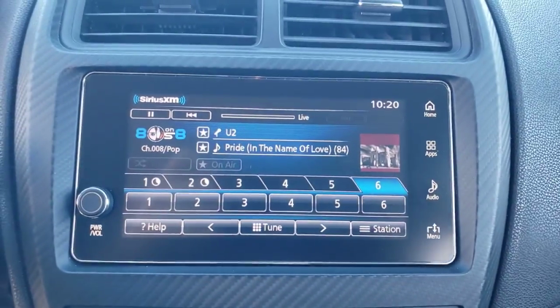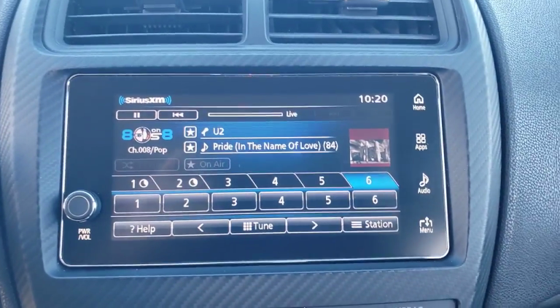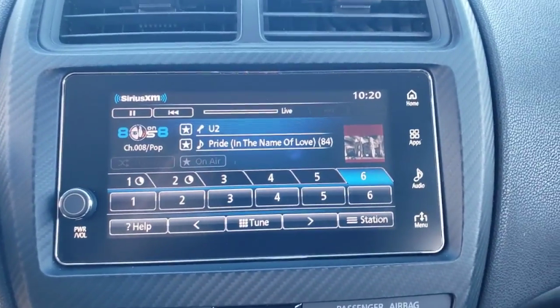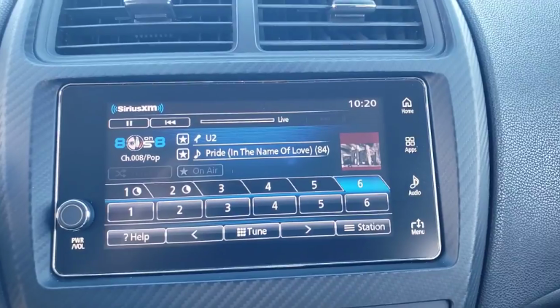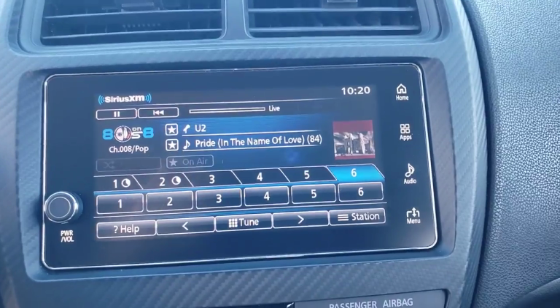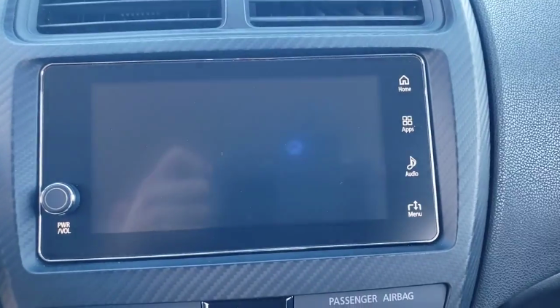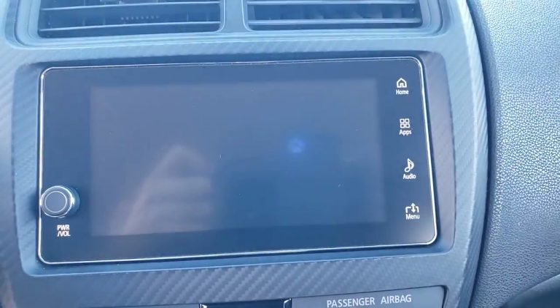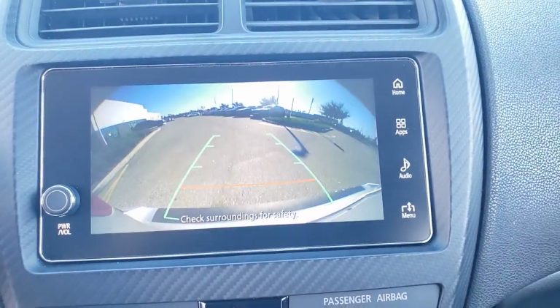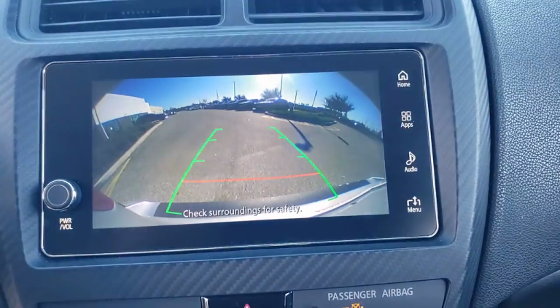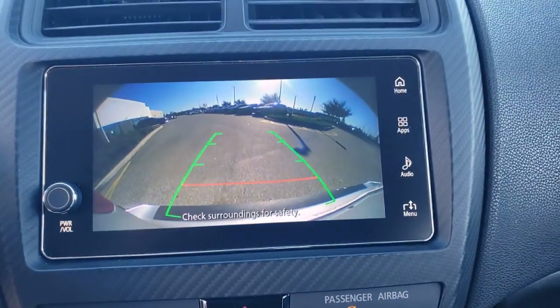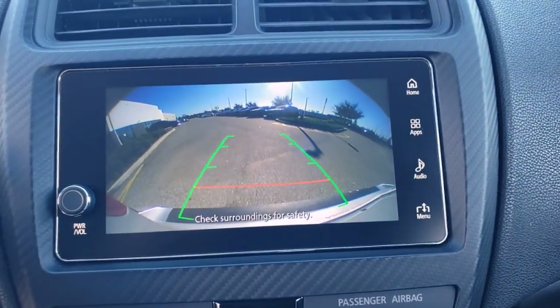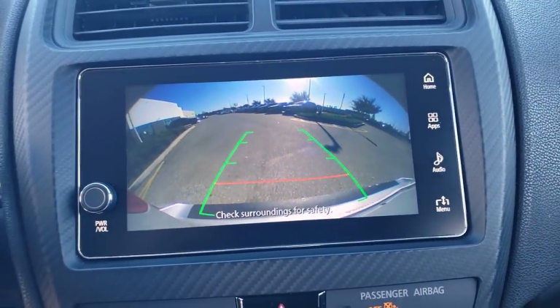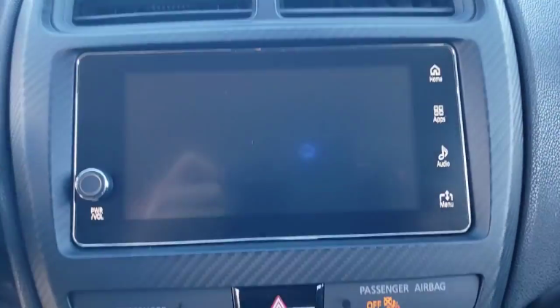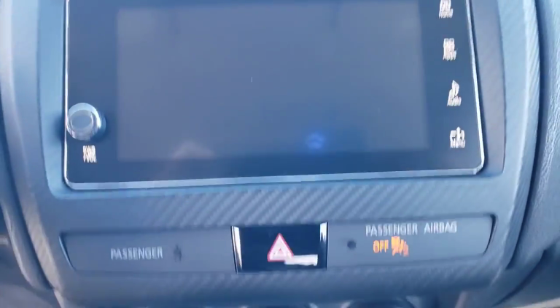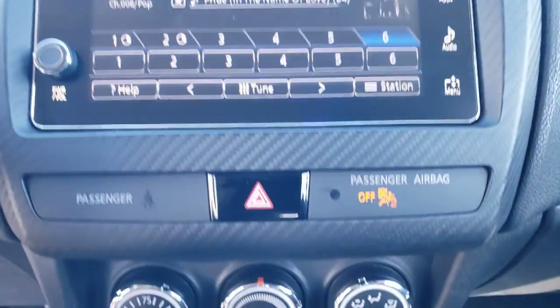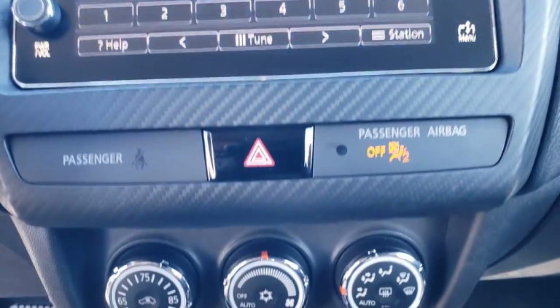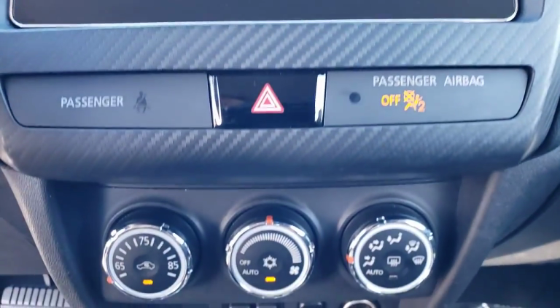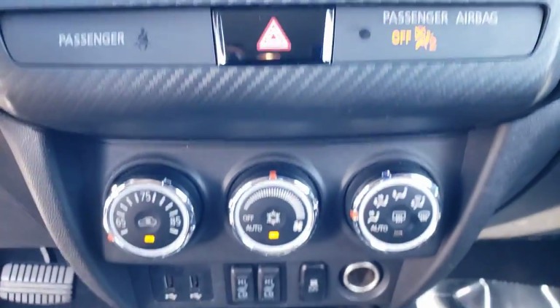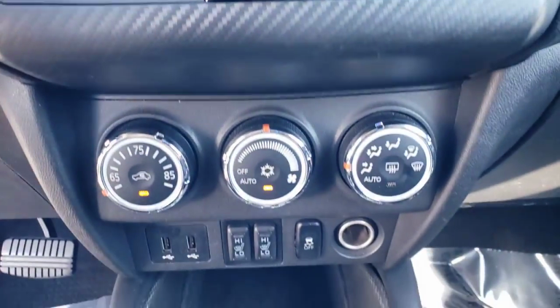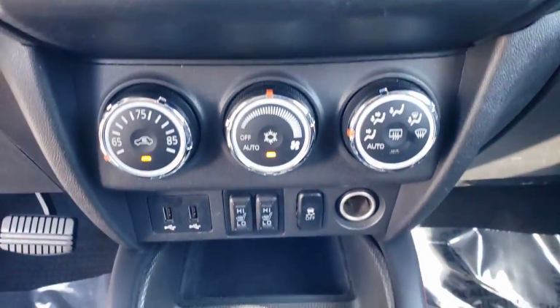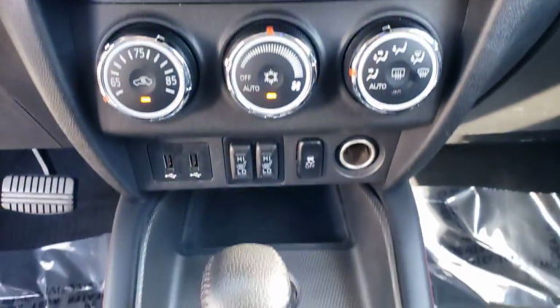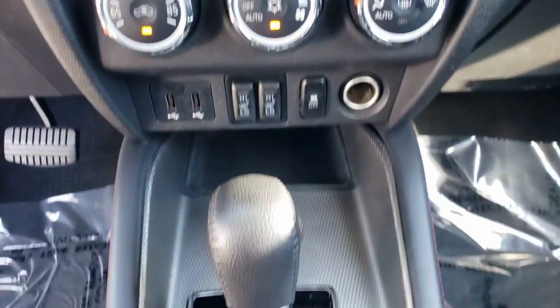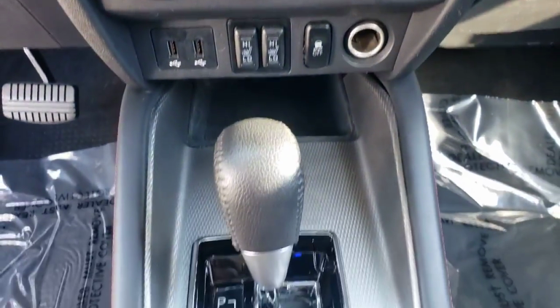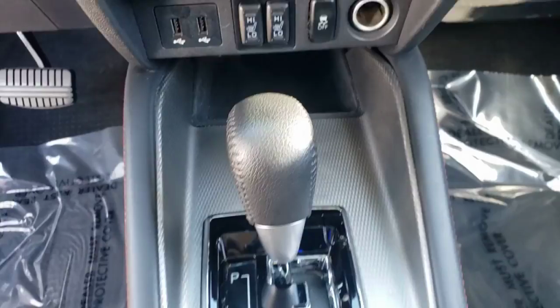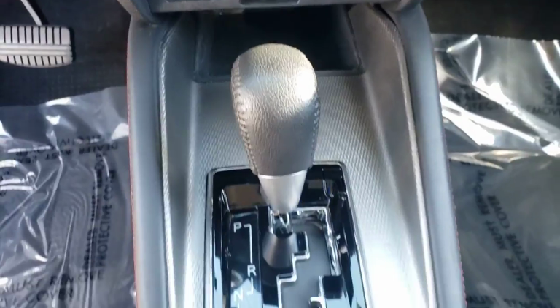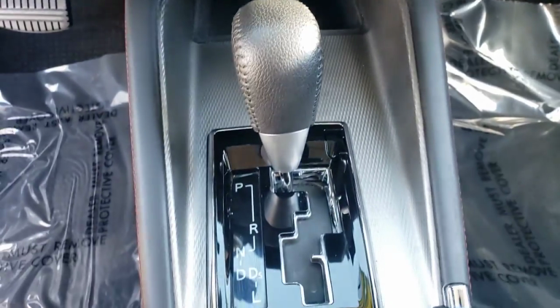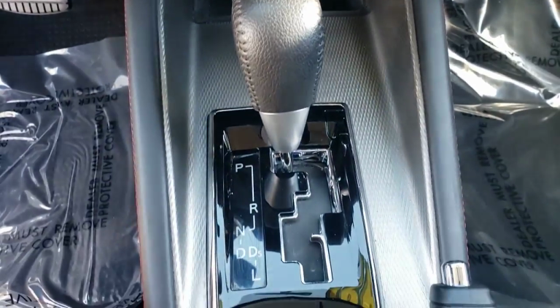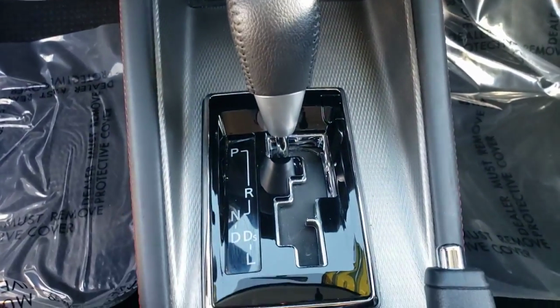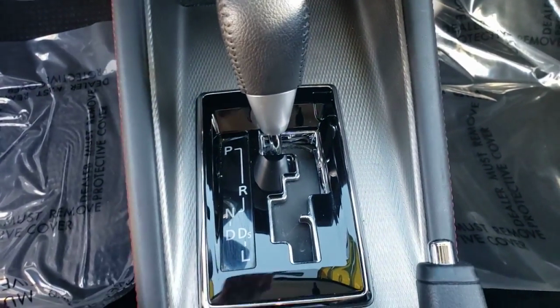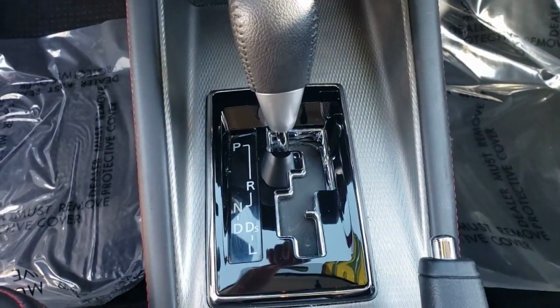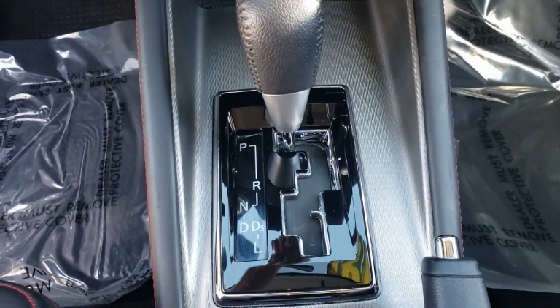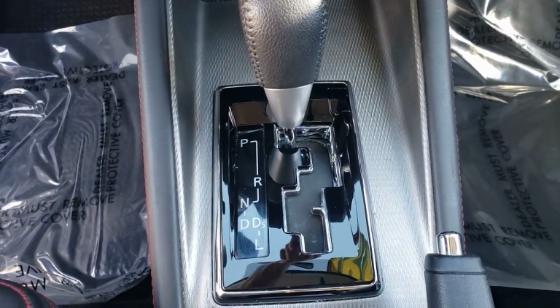Feel up for the adventure in this energizing Outlander Sport. Treat yourself to a test drive today. Our staff will toss you the keys and give you an outstanding customer experience.